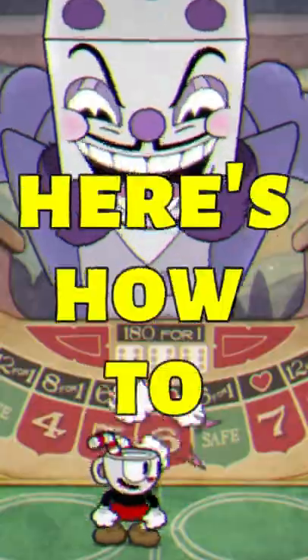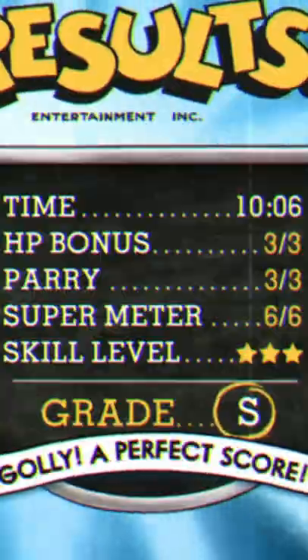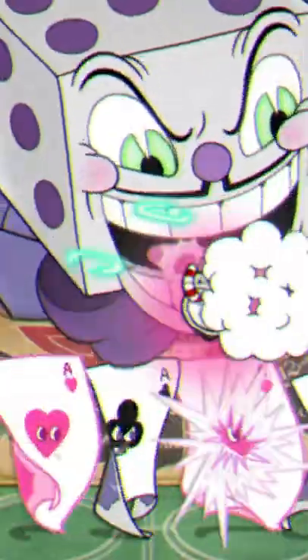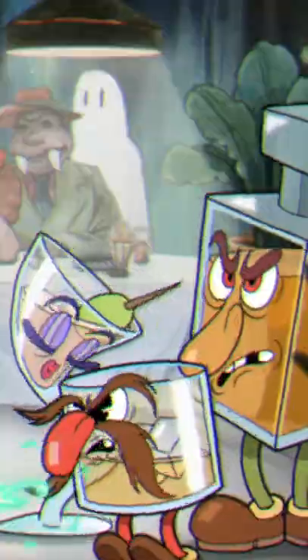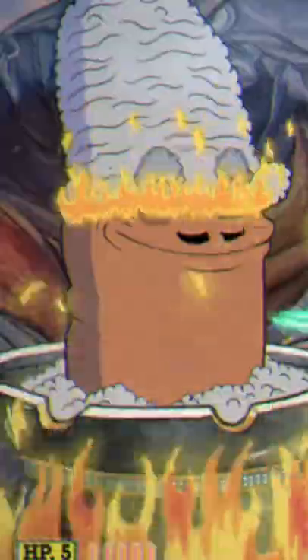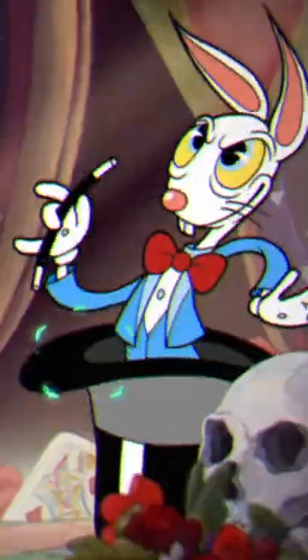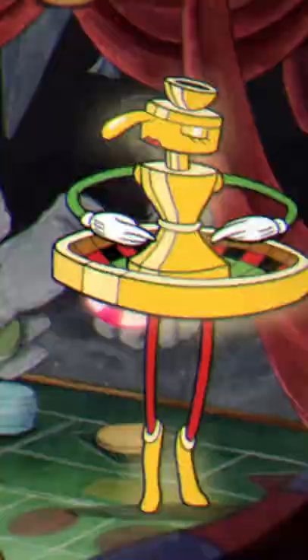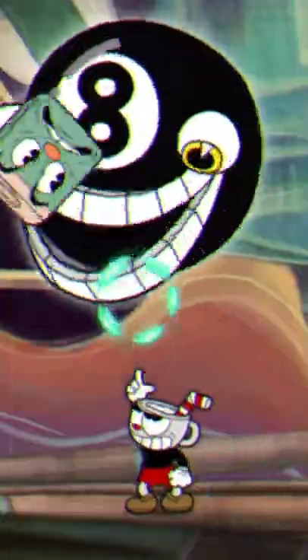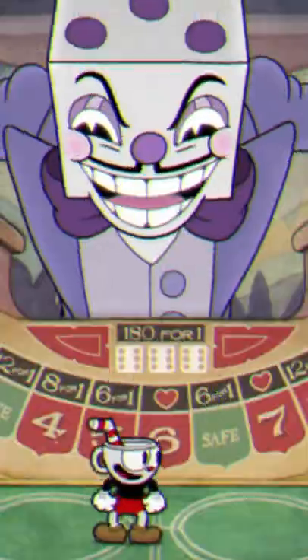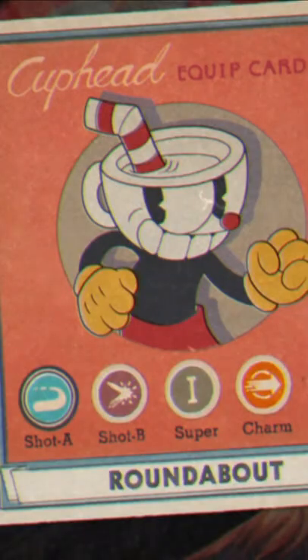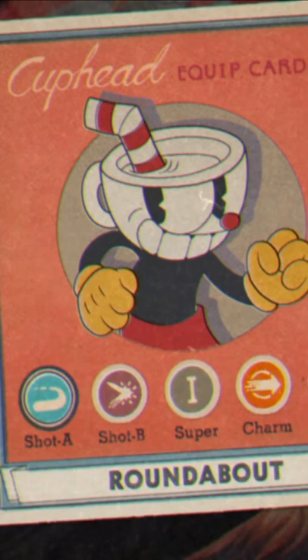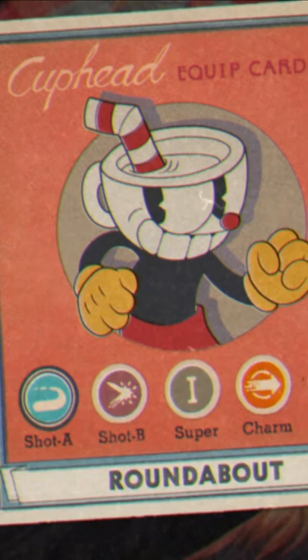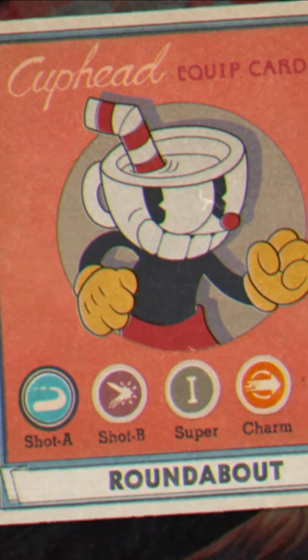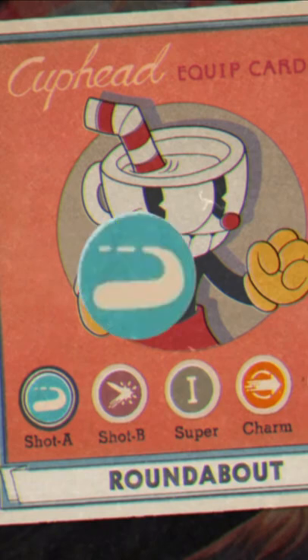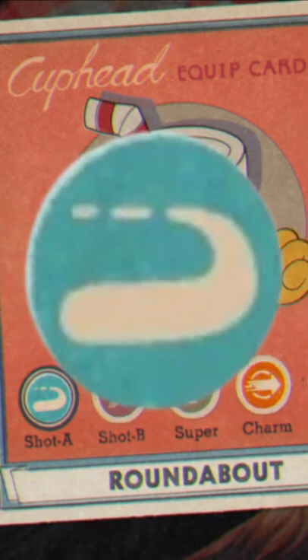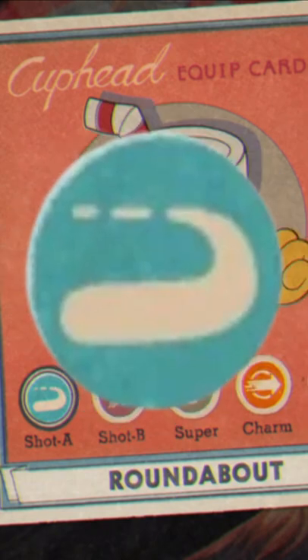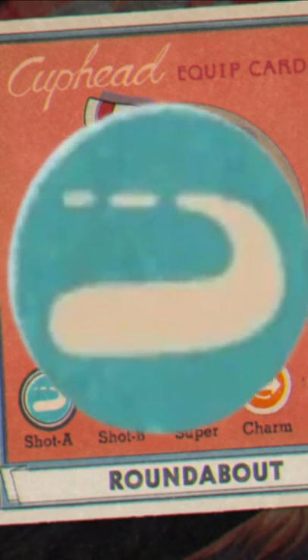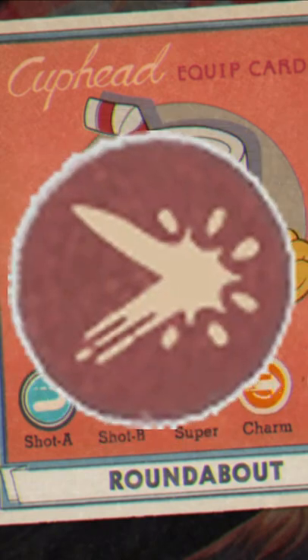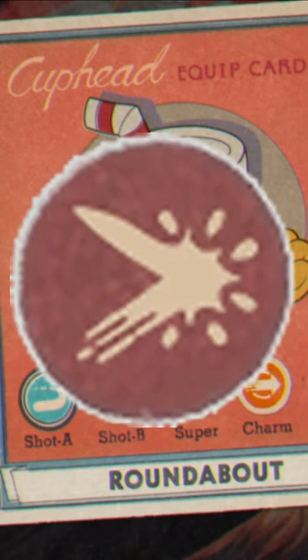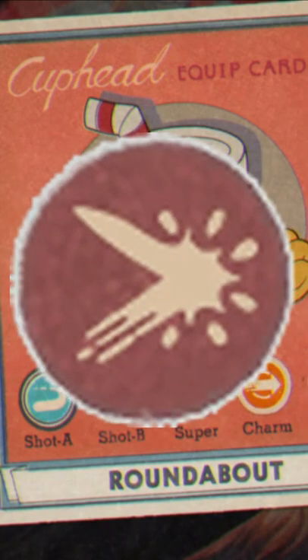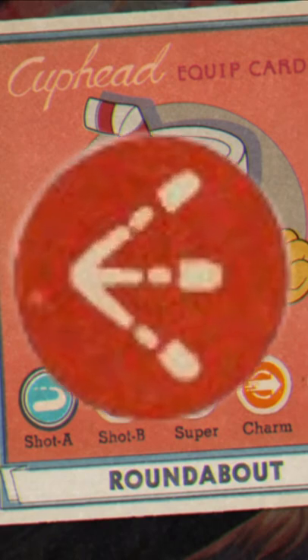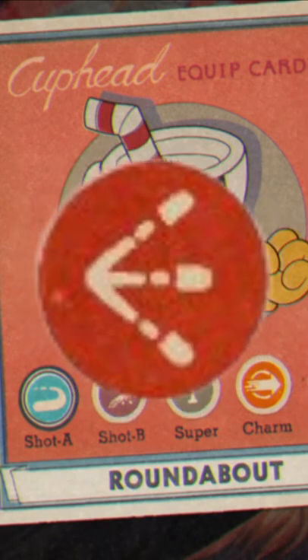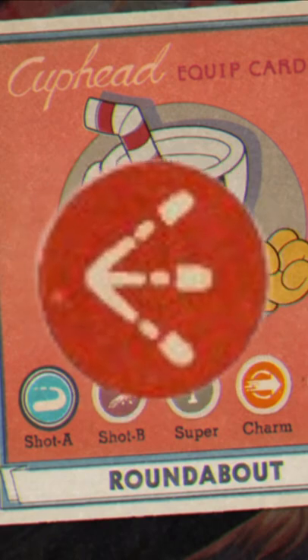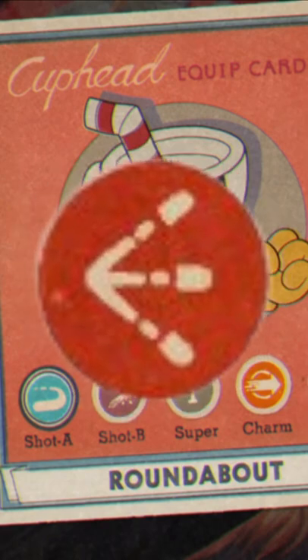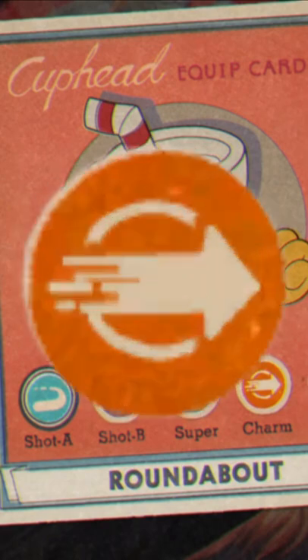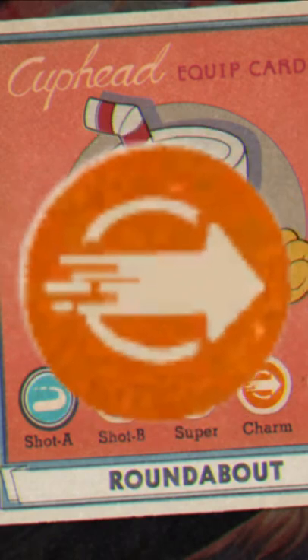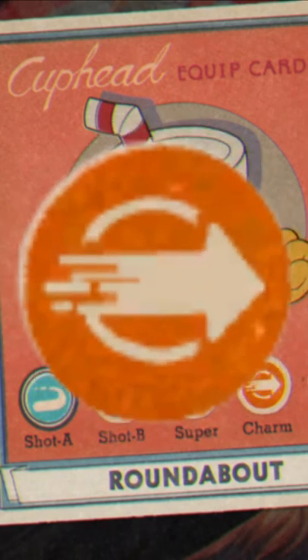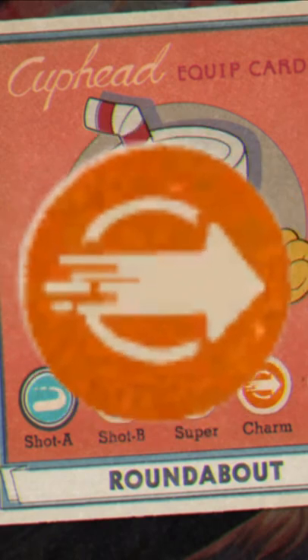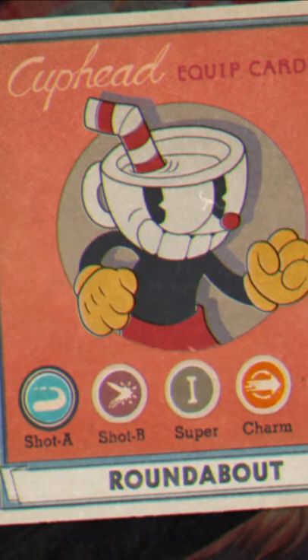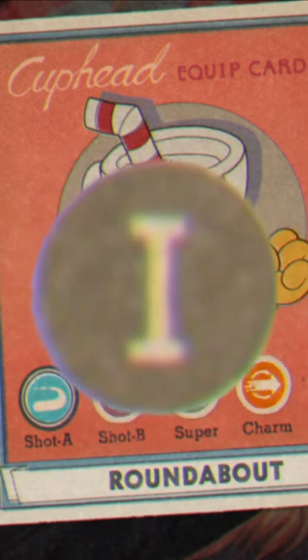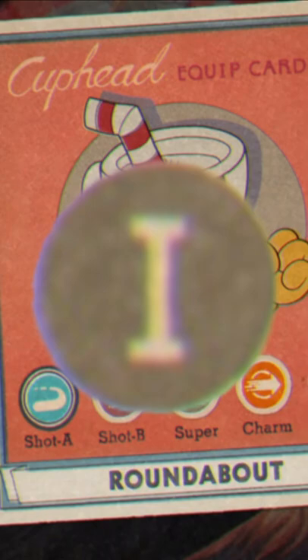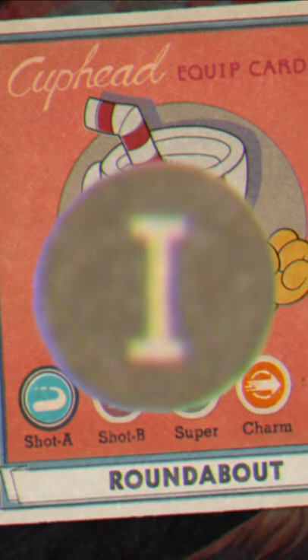Here's how to S-rank King Dice and every single one of his minions. Here's the loadout I used for this challenge: the roundabout as my first shot, the crack shot as my second shot, use the spread shot if you don't have the DLC, the smoke bomb for my charm, and super art 1 as my super.